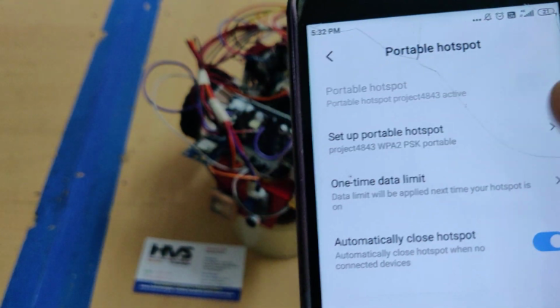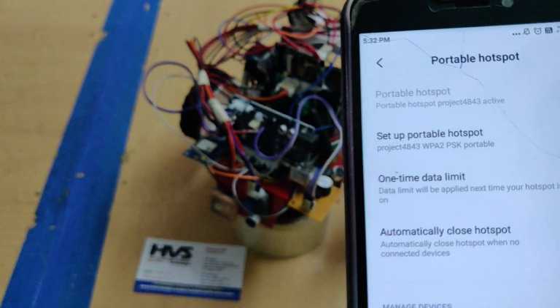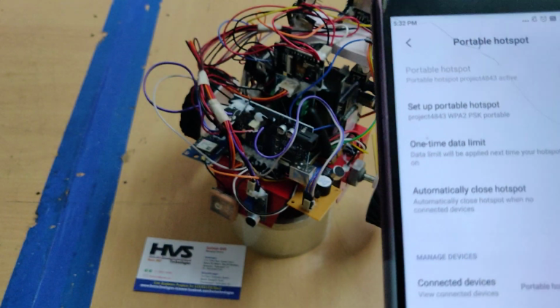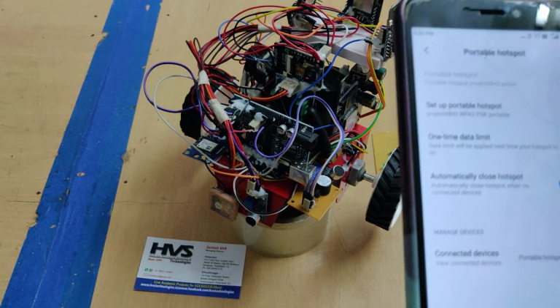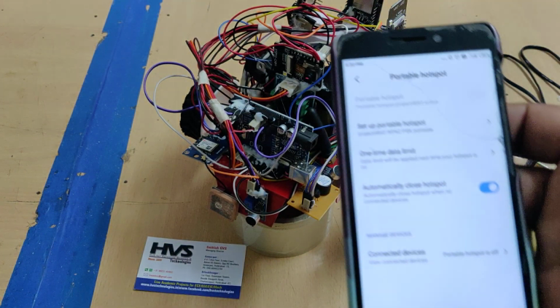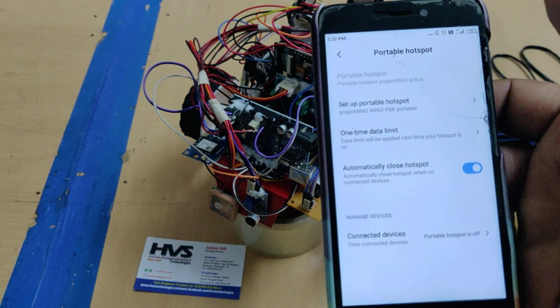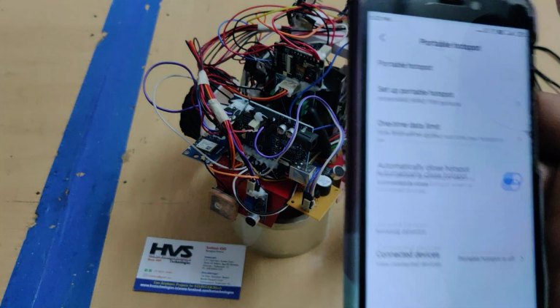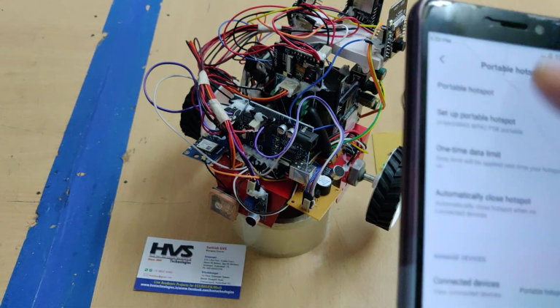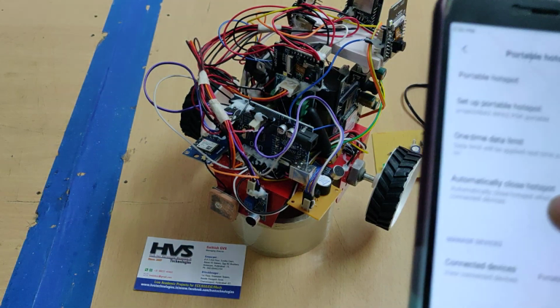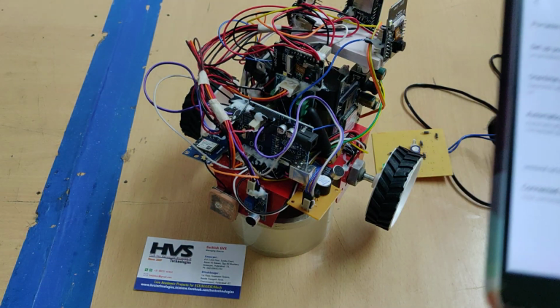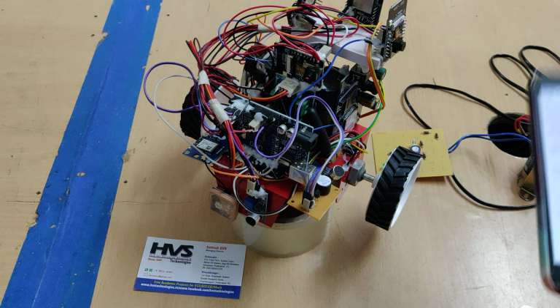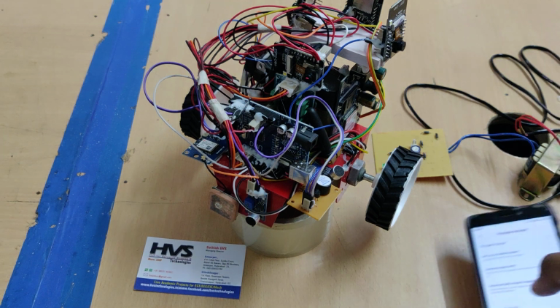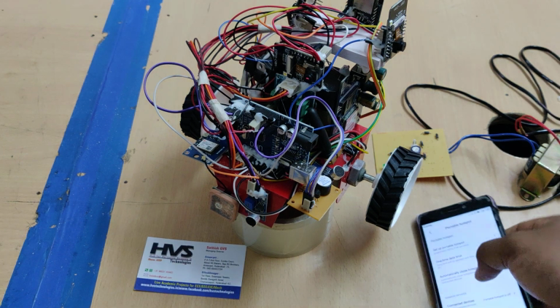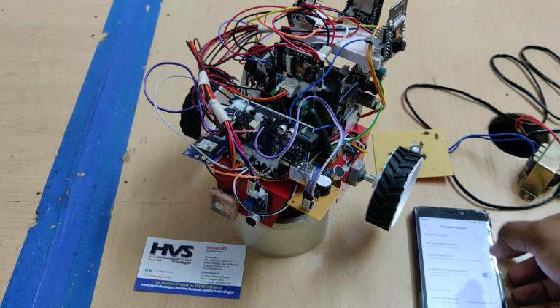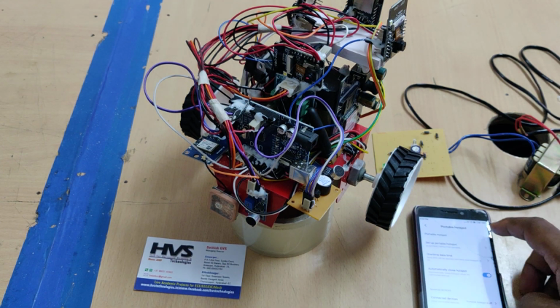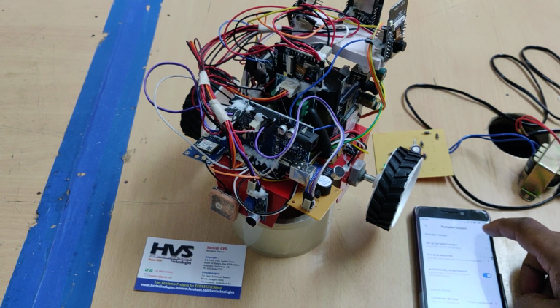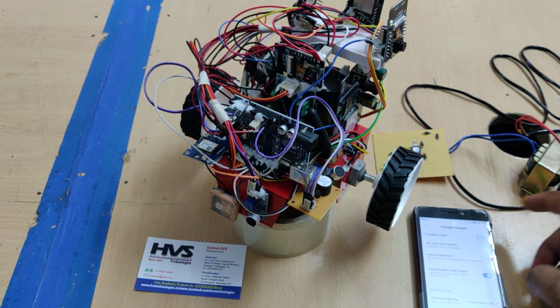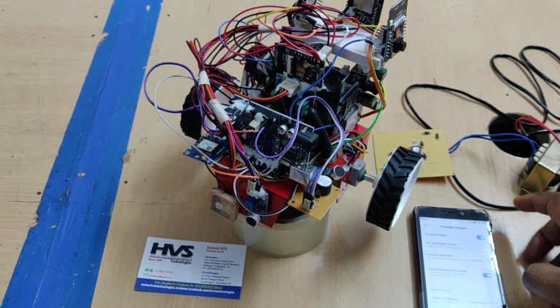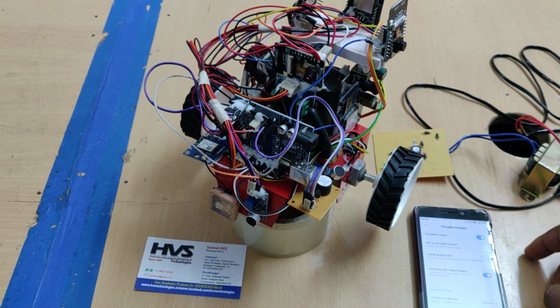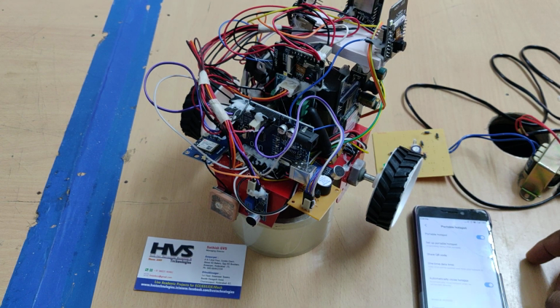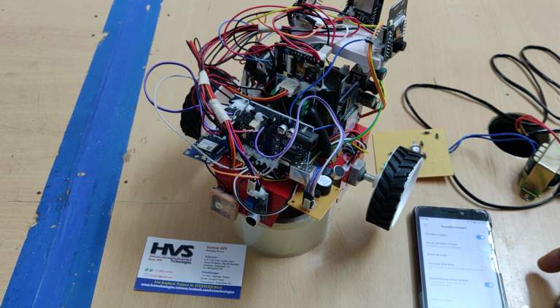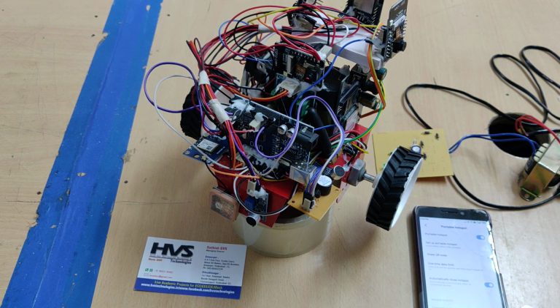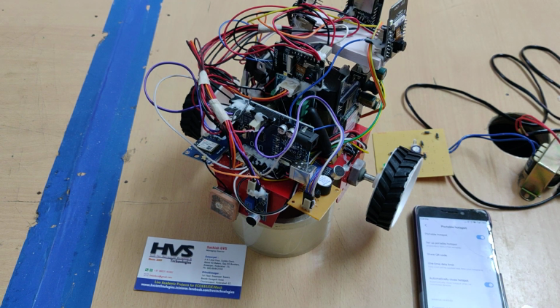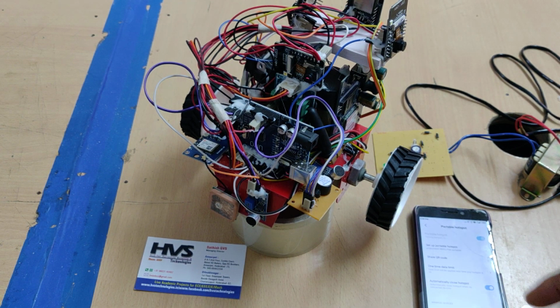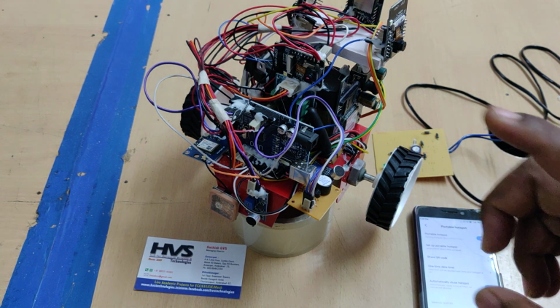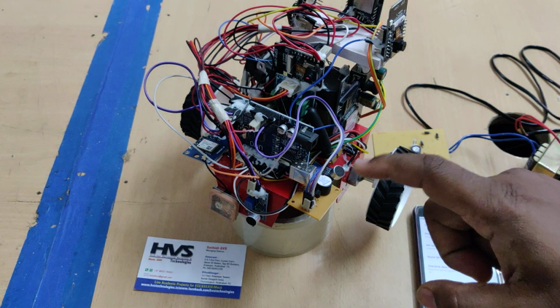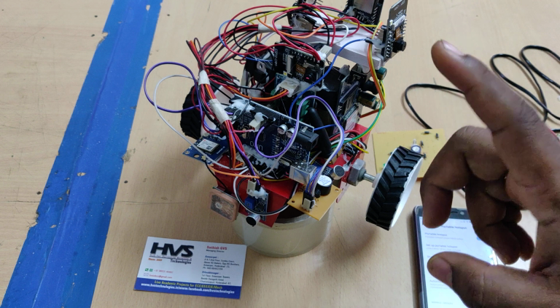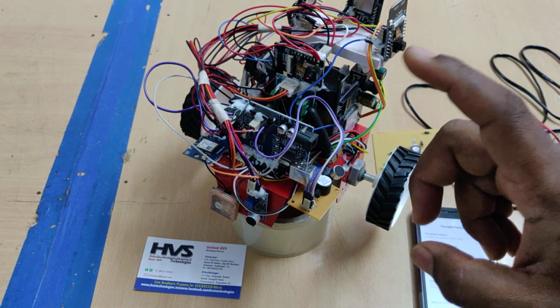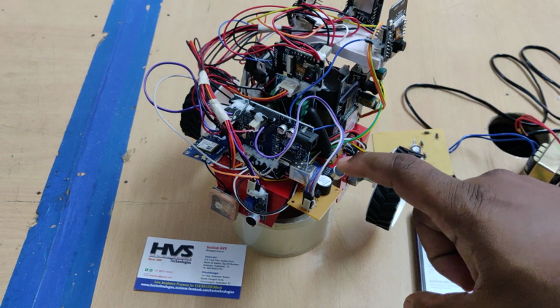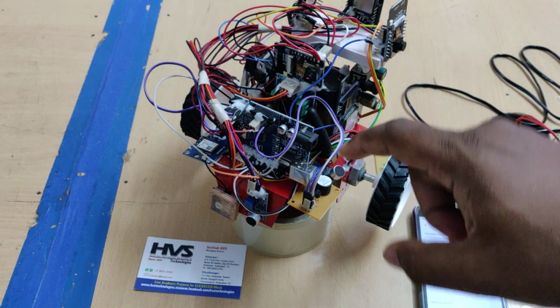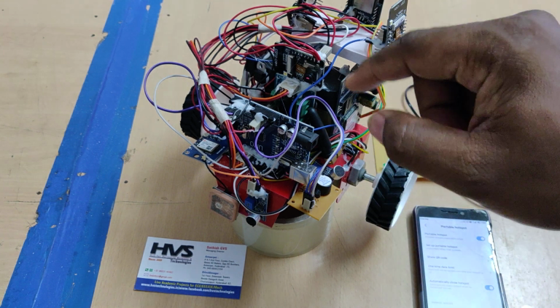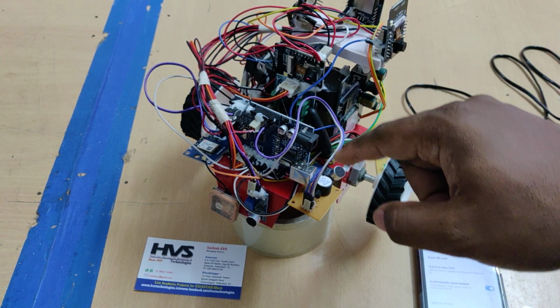After making those changes, enable the hotspot along with mobile data. Then initially switch on the power supply to the Arduino.